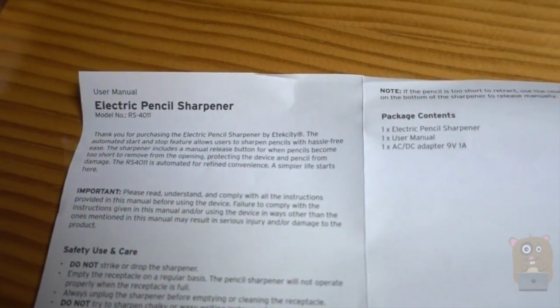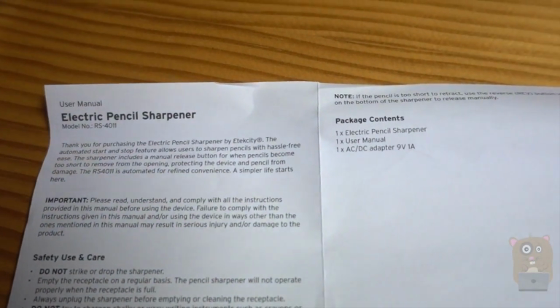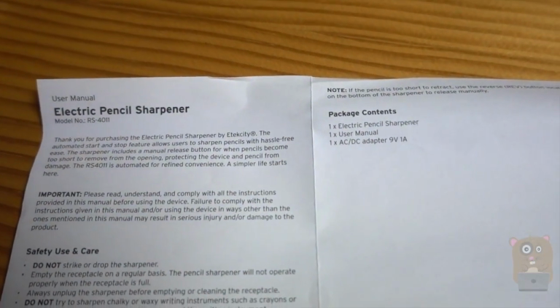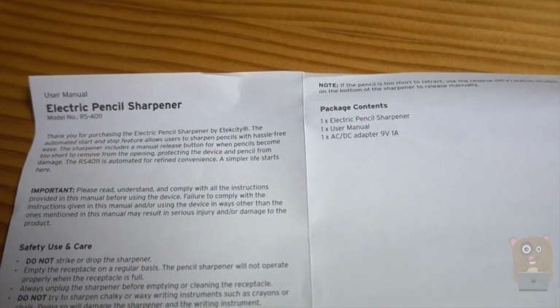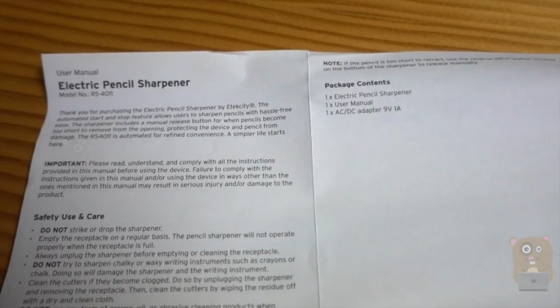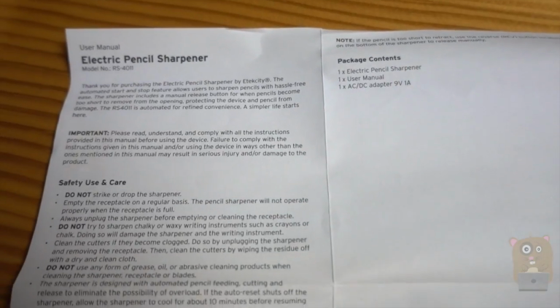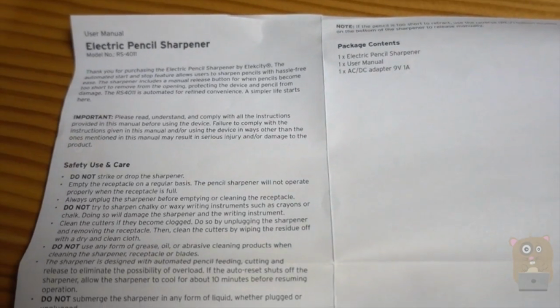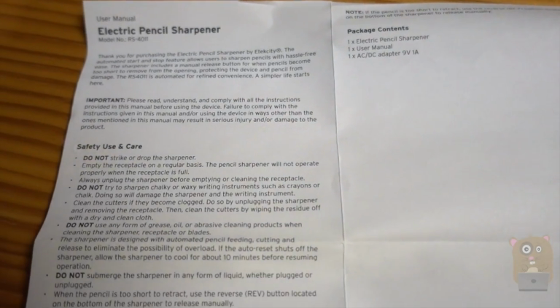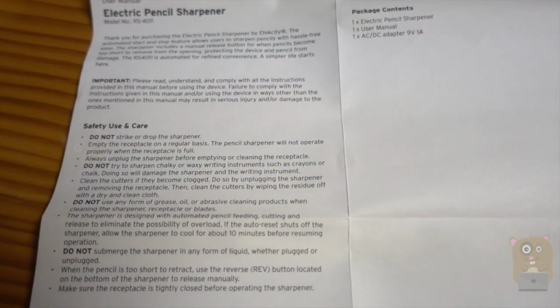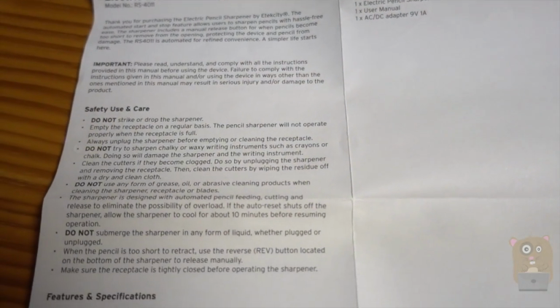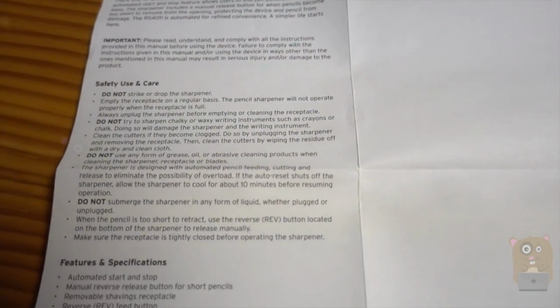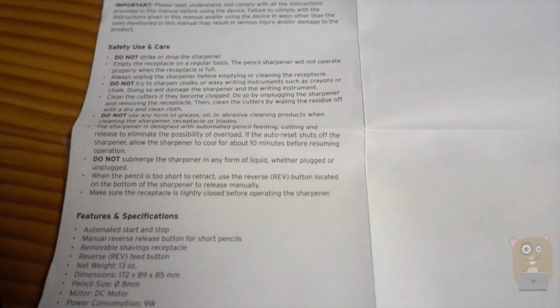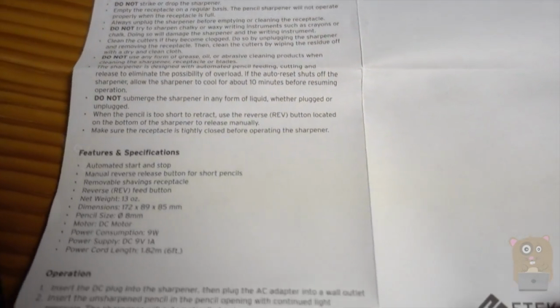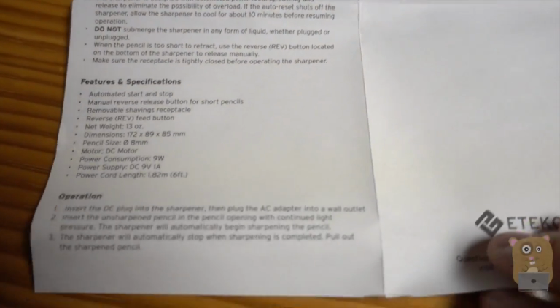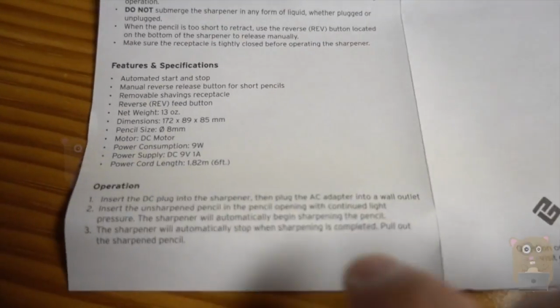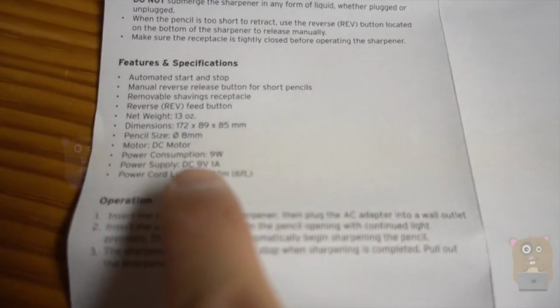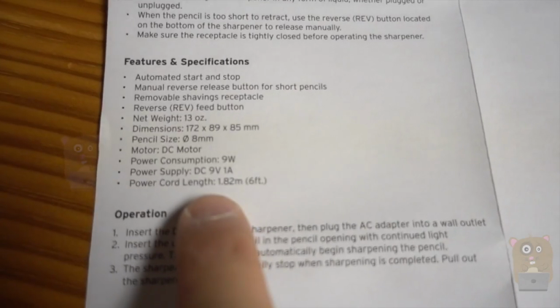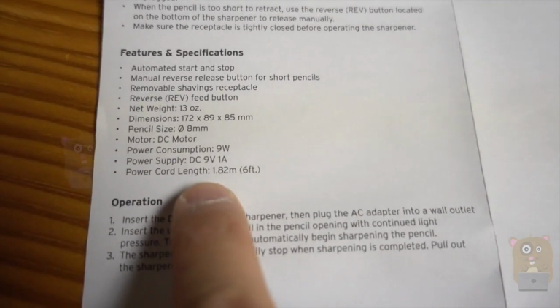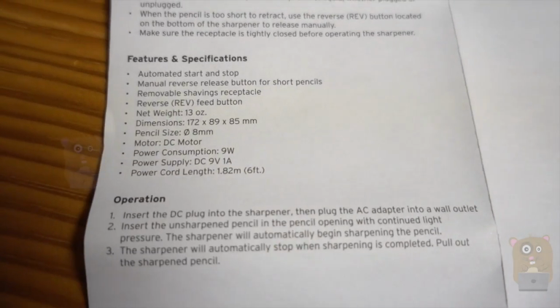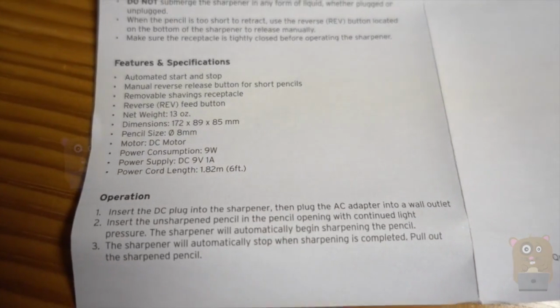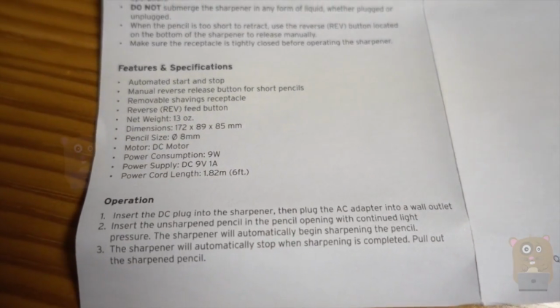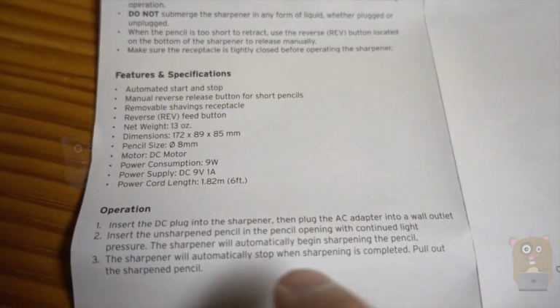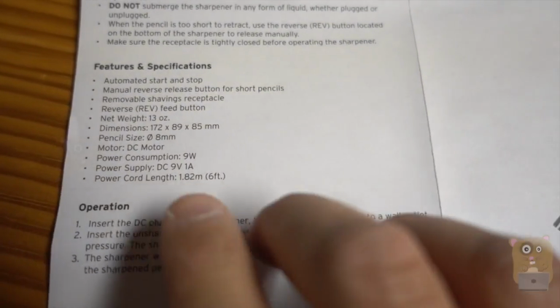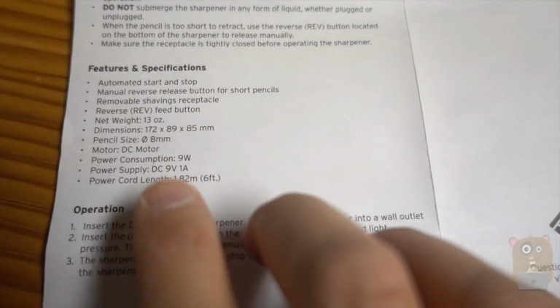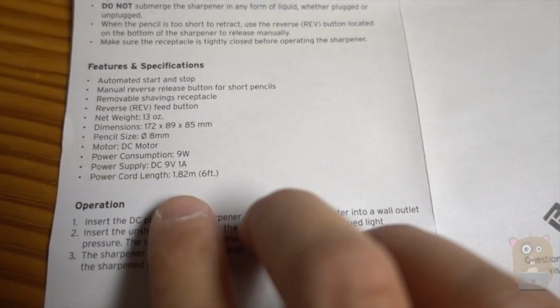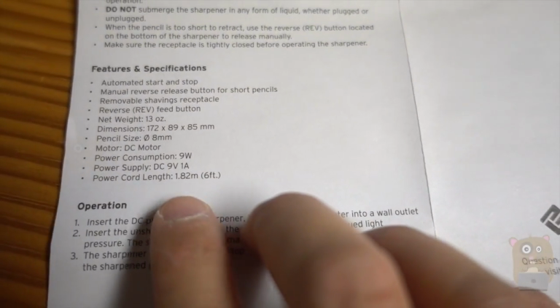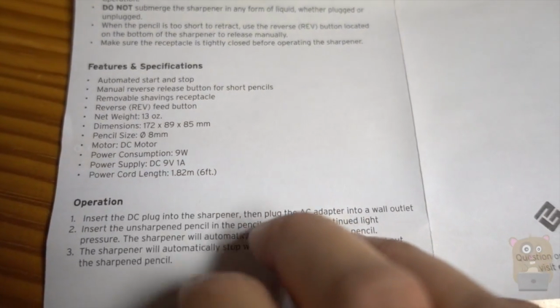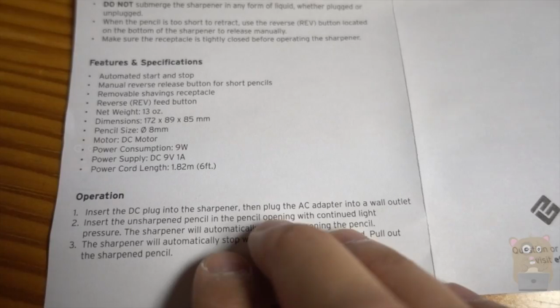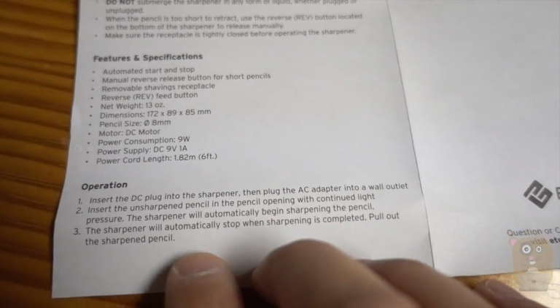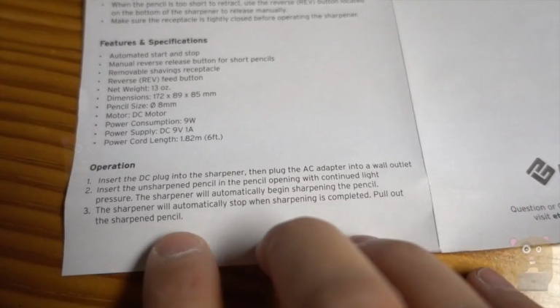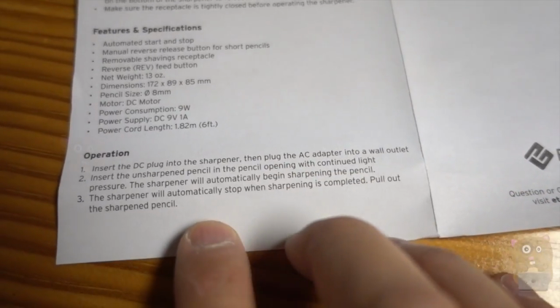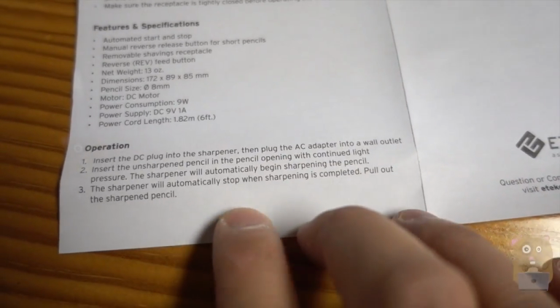So if you want to read any part of the product manual in more detail, just feel free to pause the video. Here are the specs for the item — it's got automatic start and stop, and it also reverses. Here are the operation instructions.